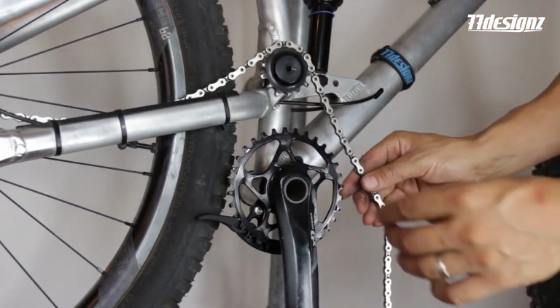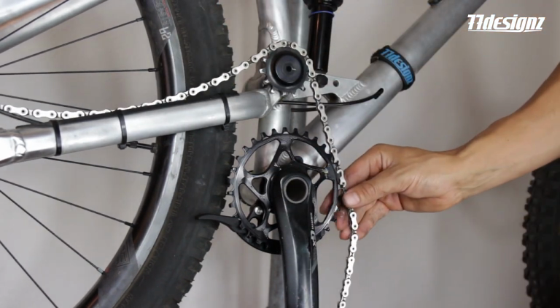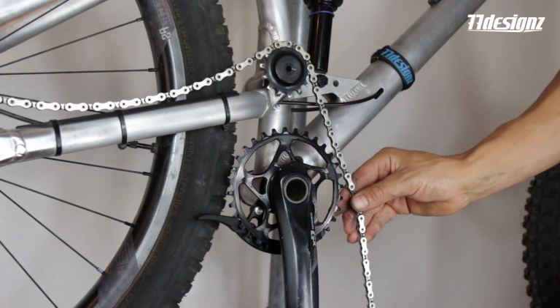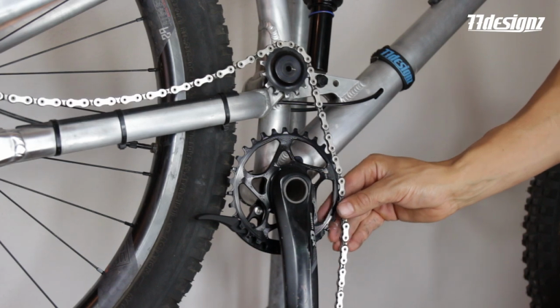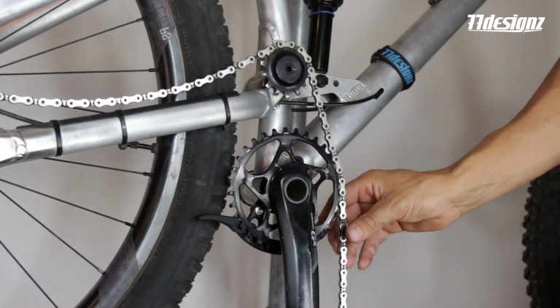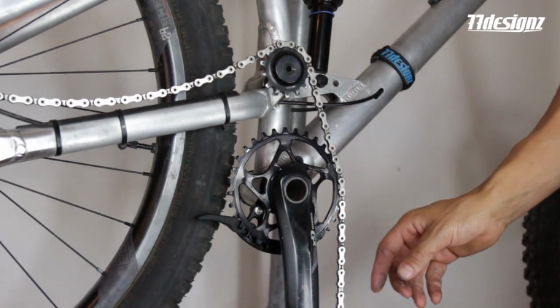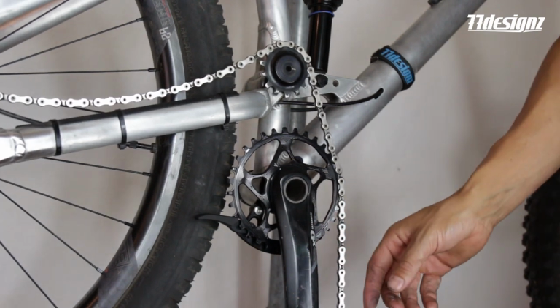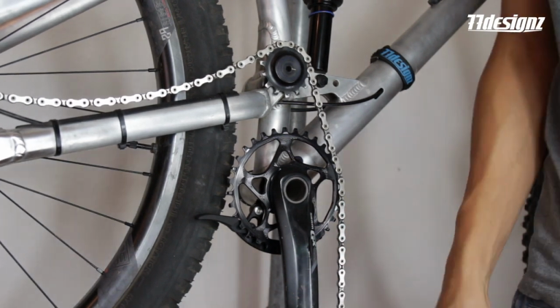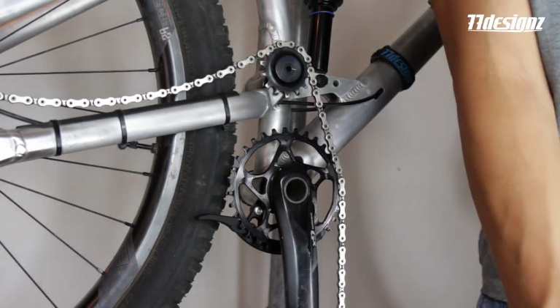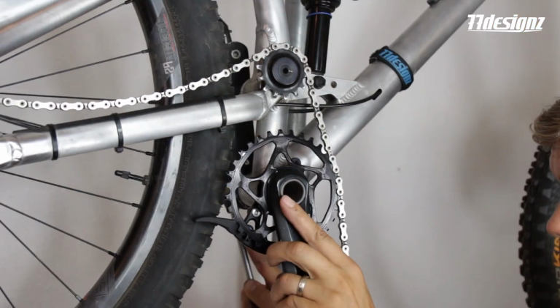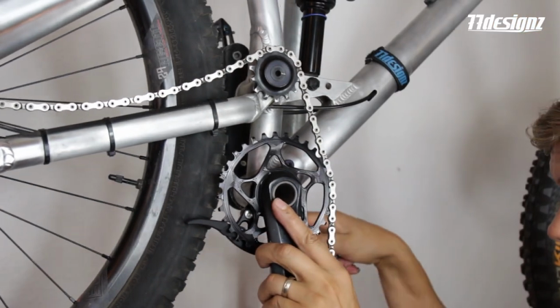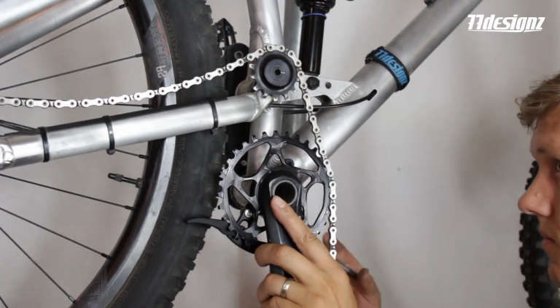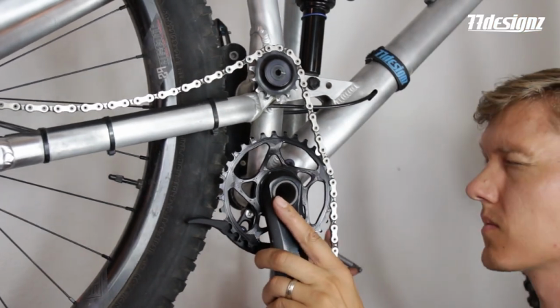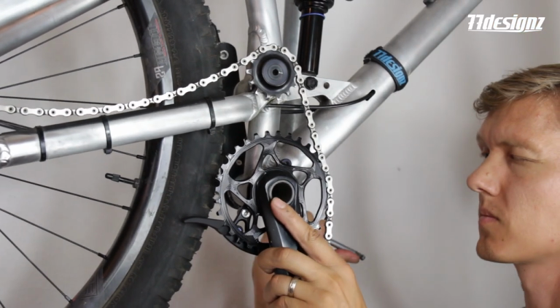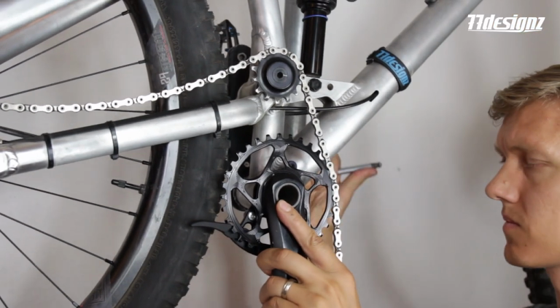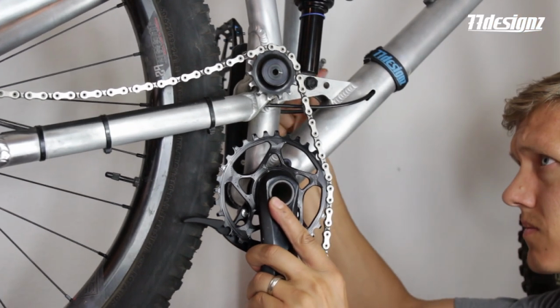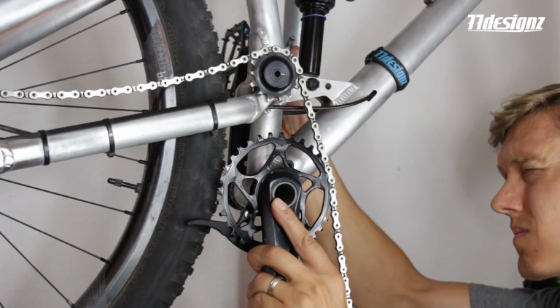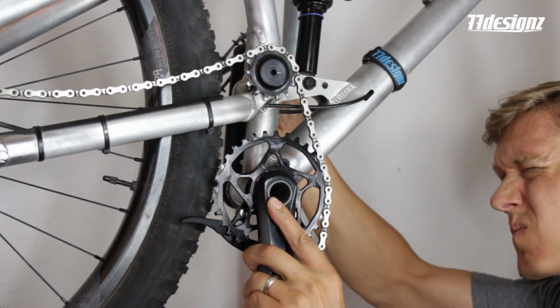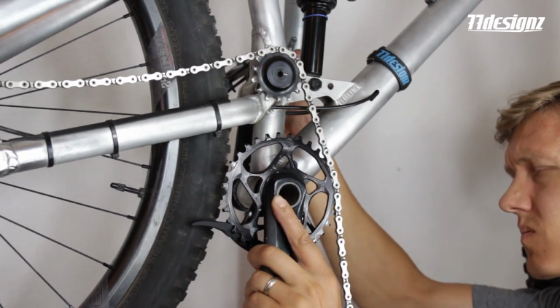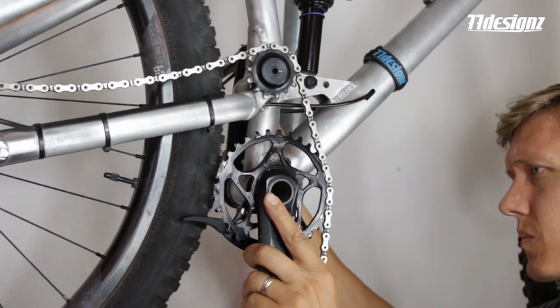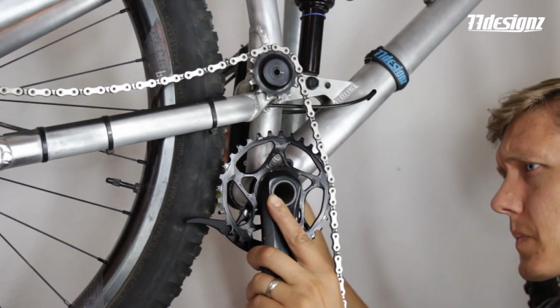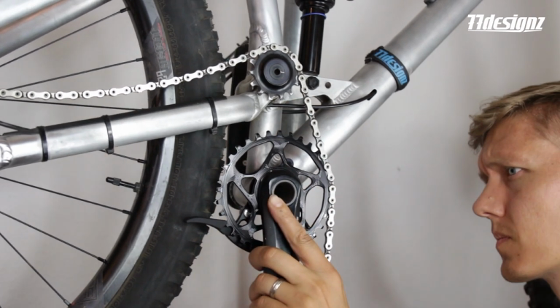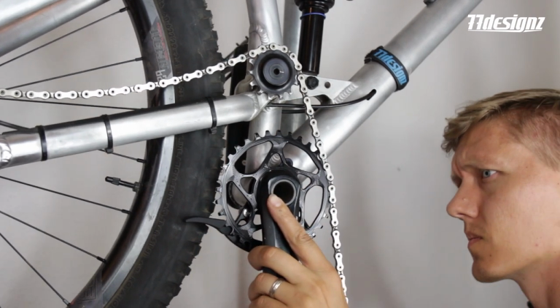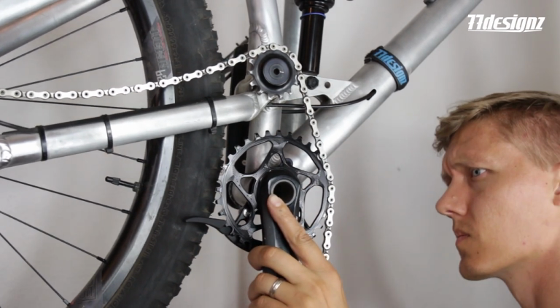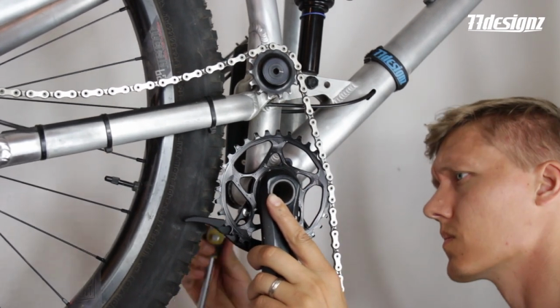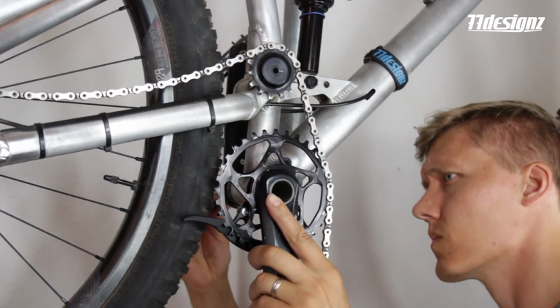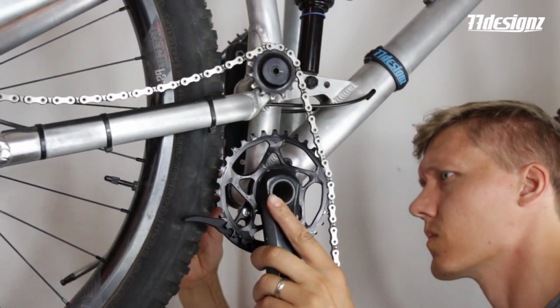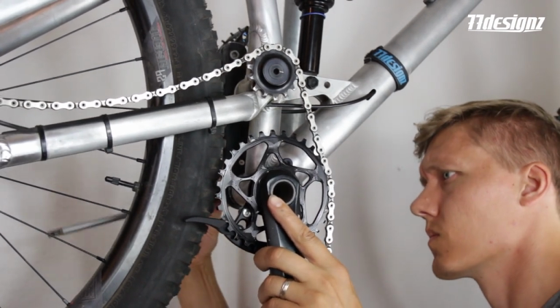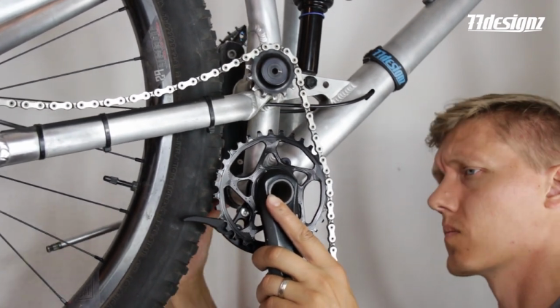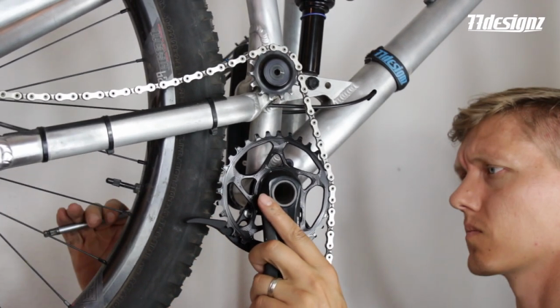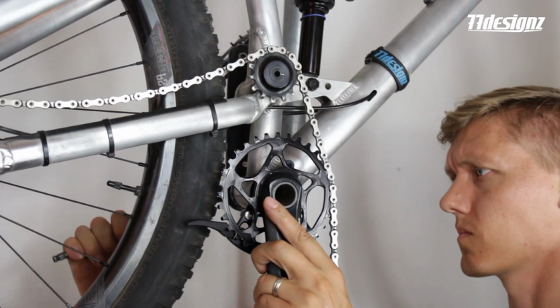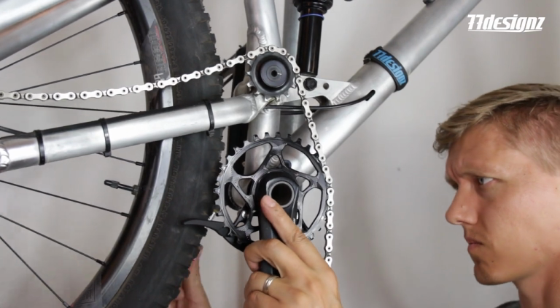Now you can put the chain on already, or just skip that for now and add the other crank arm, then tighten everything according to your manufacturer's recommendations.